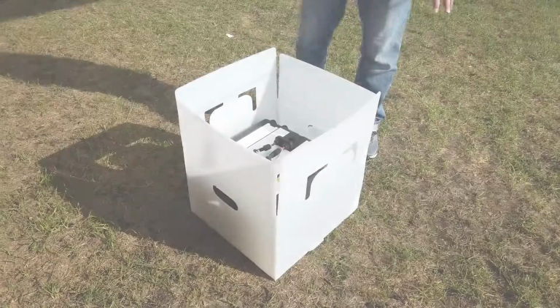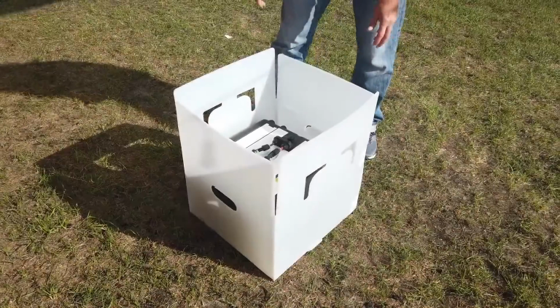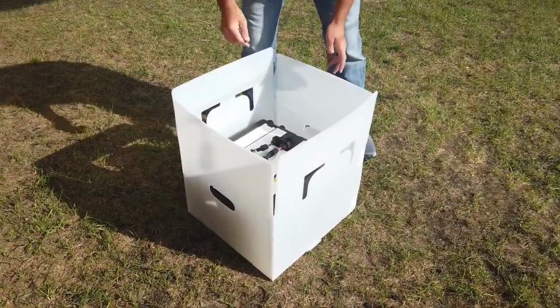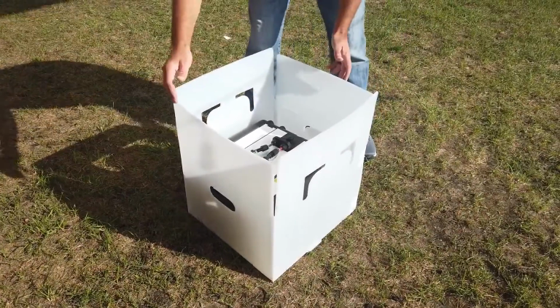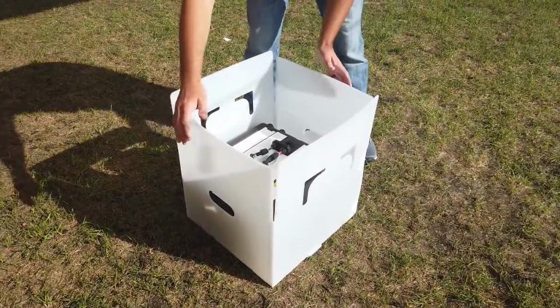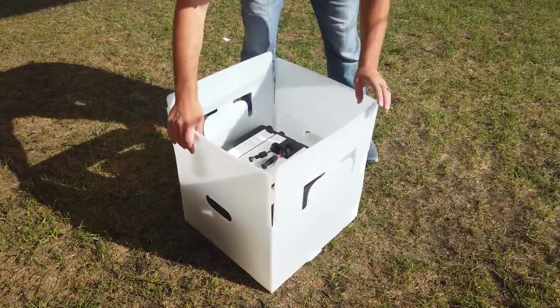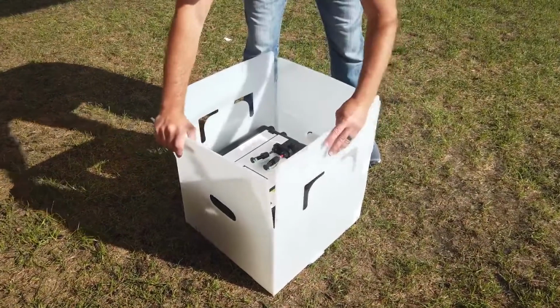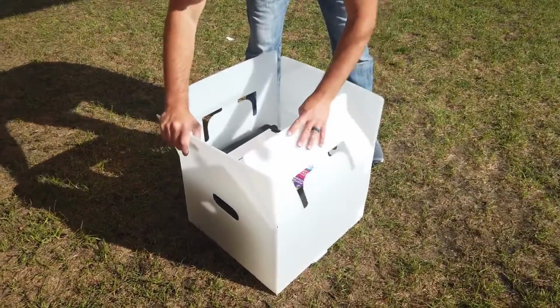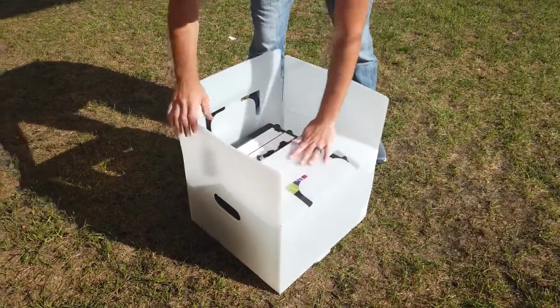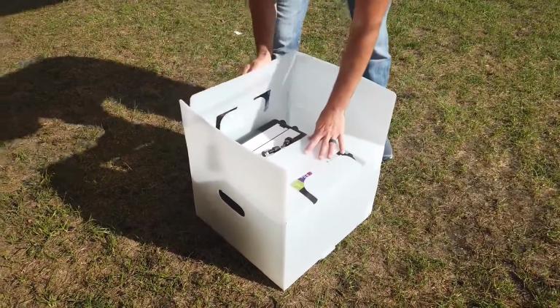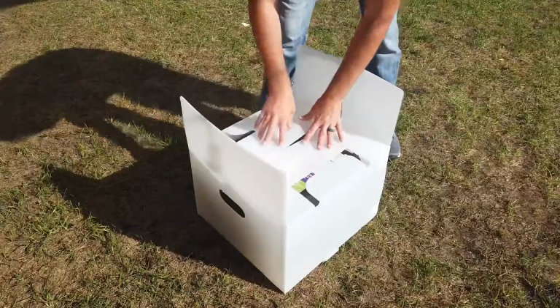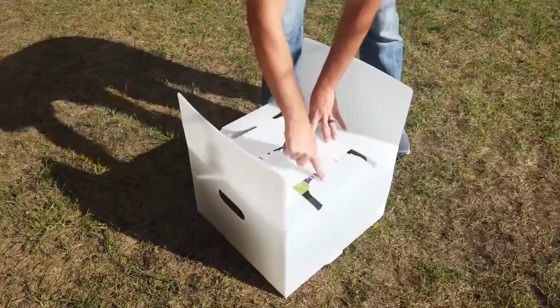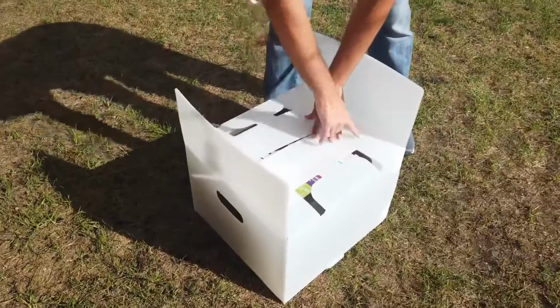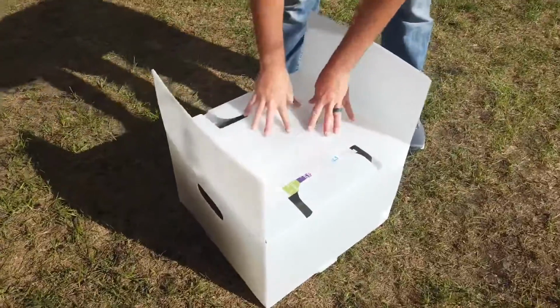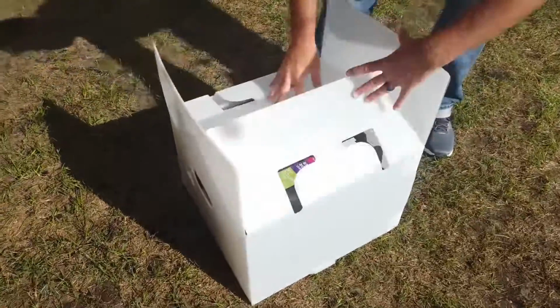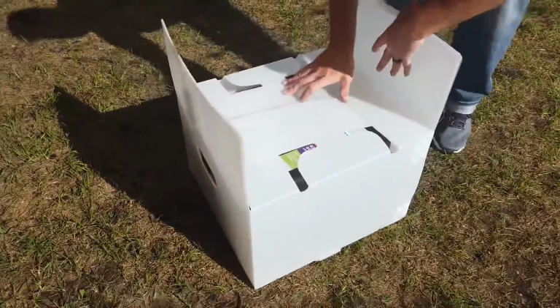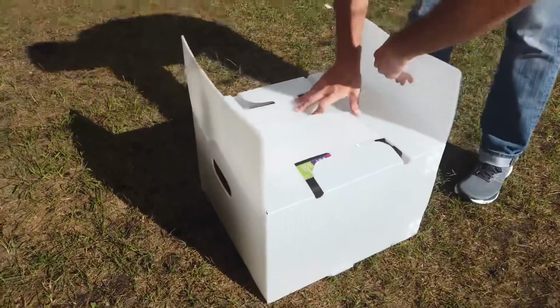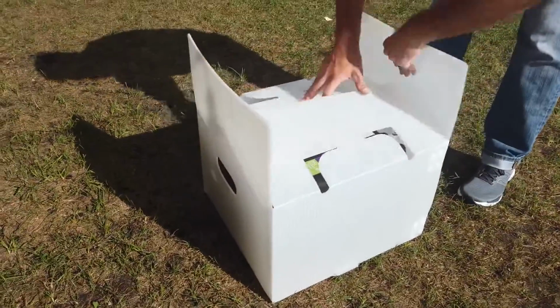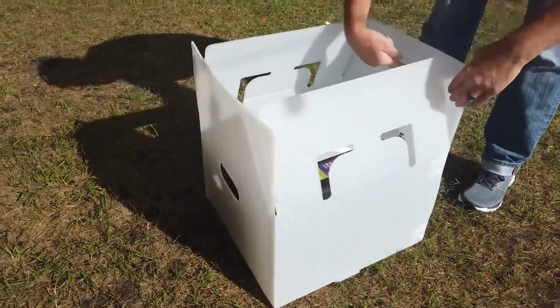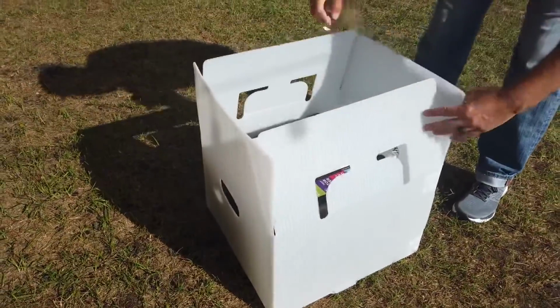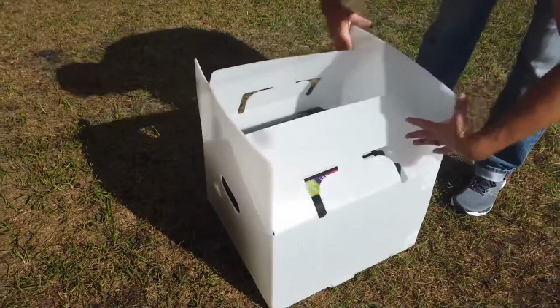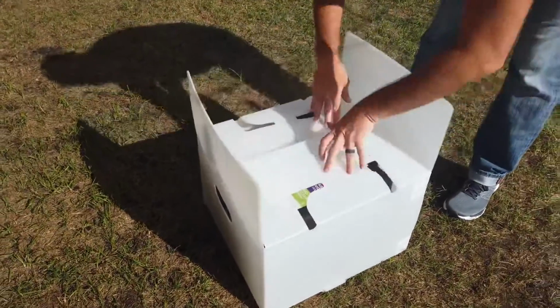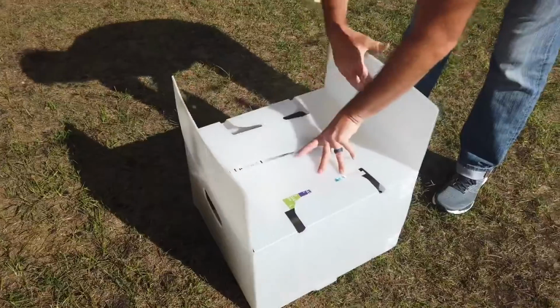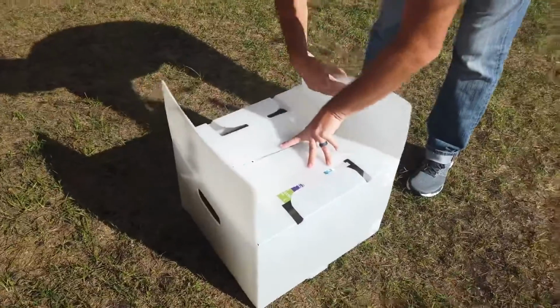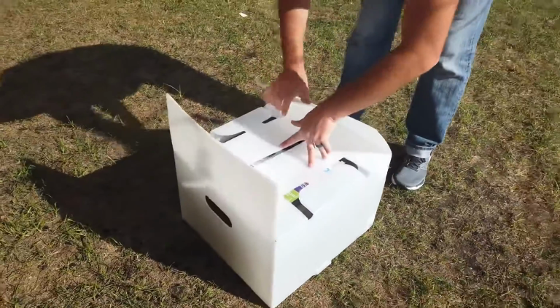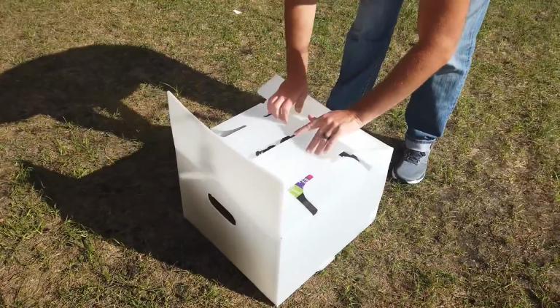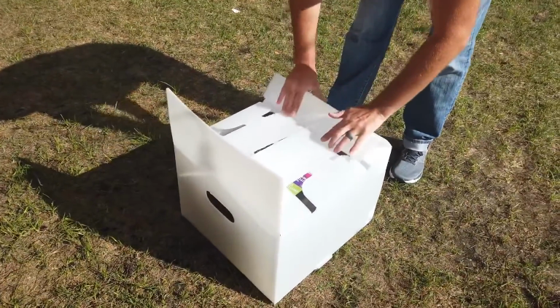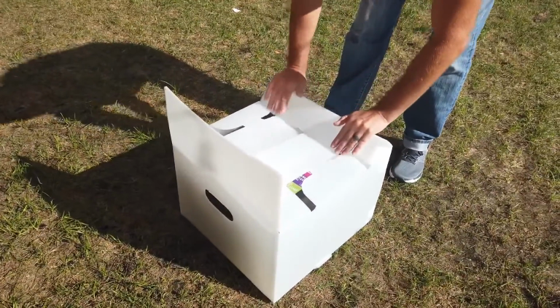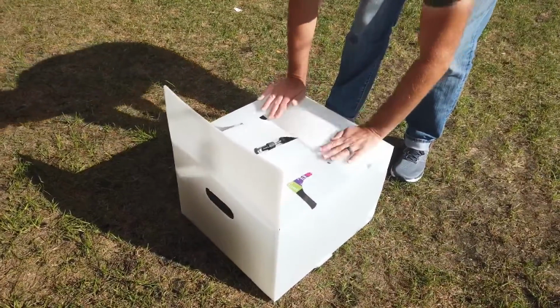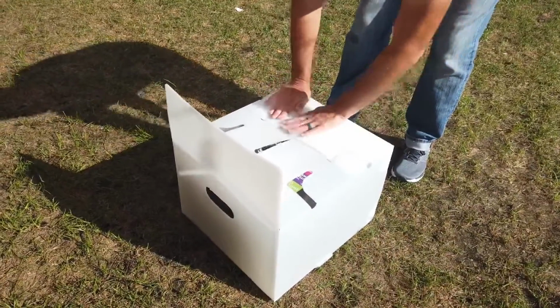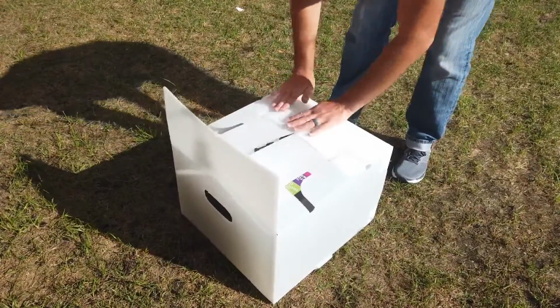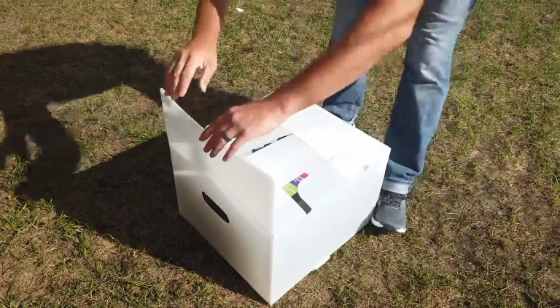To package up the Pelican, we're going to fold in the sides that have cuts out of them, and then there's a crease here. So you bend that crease in and slide it under.